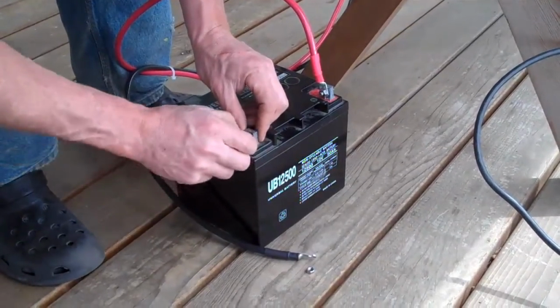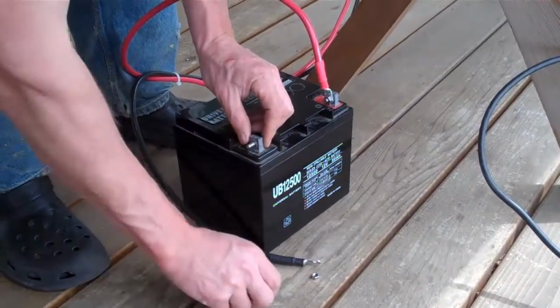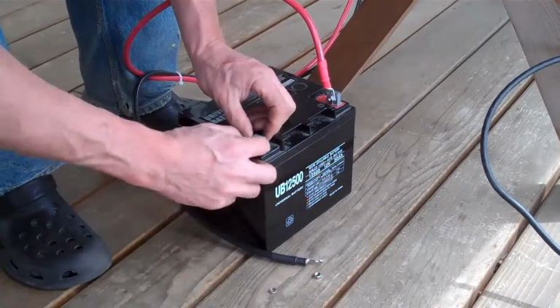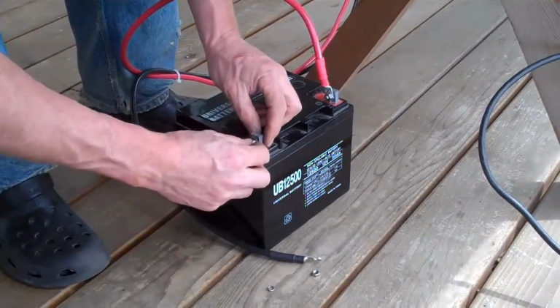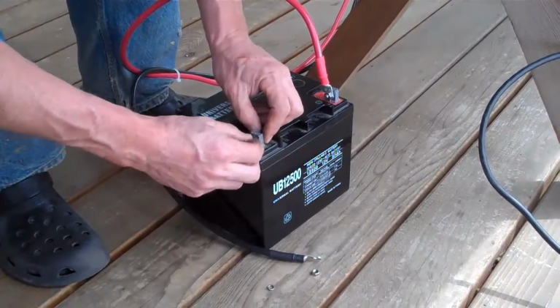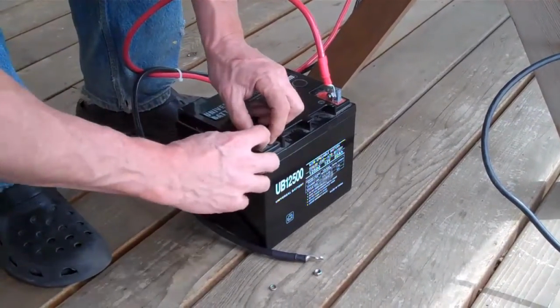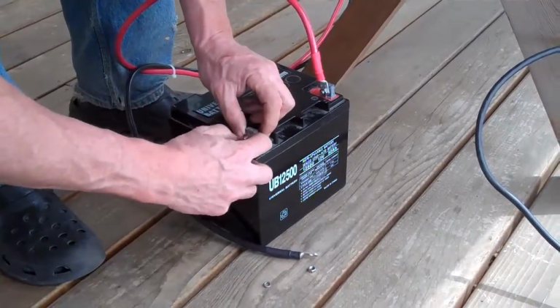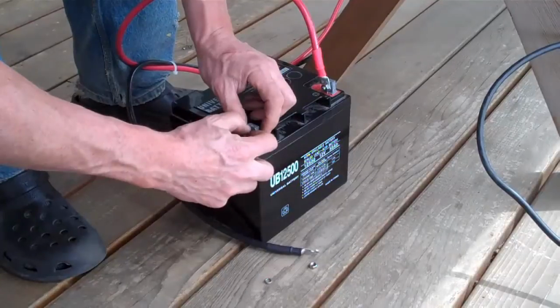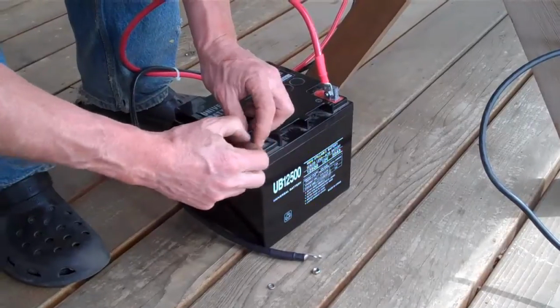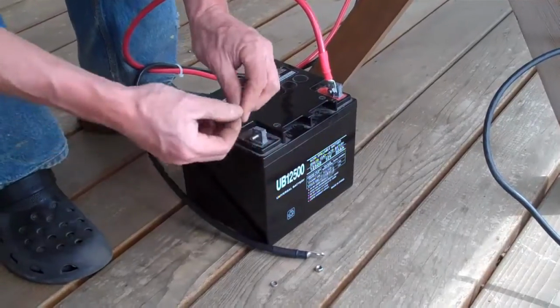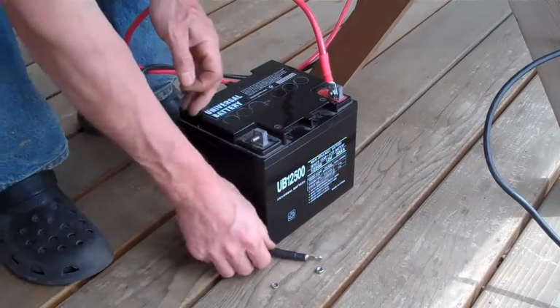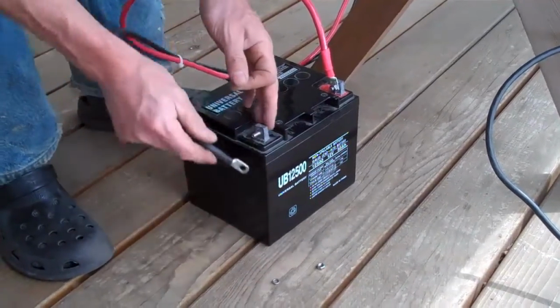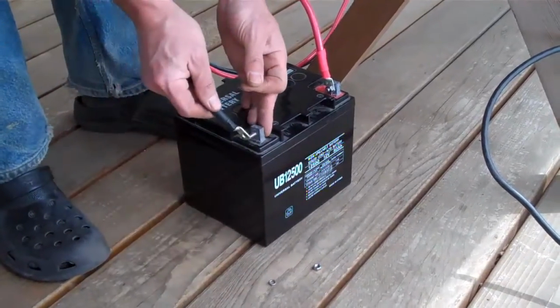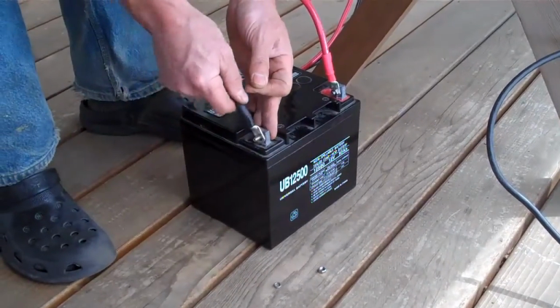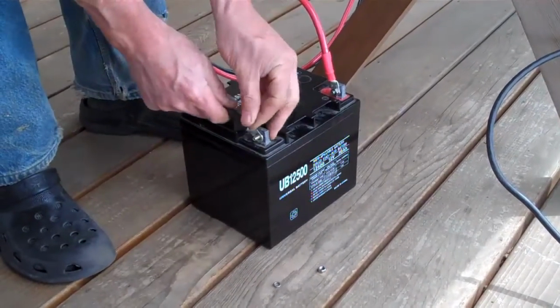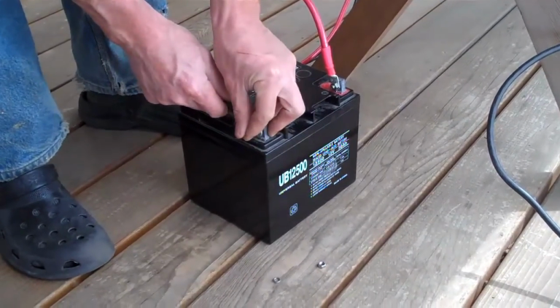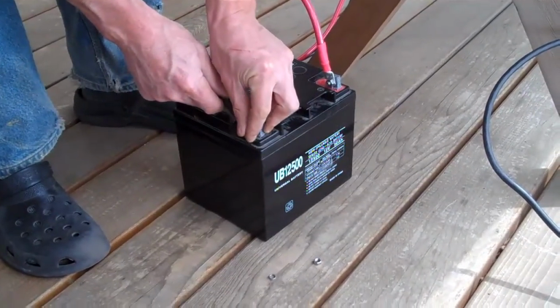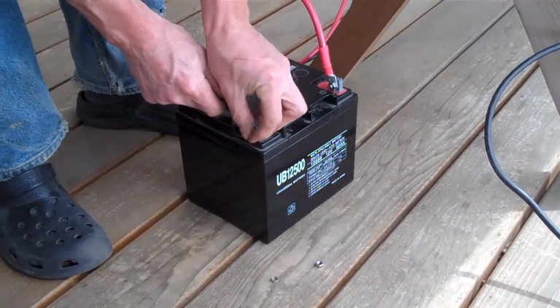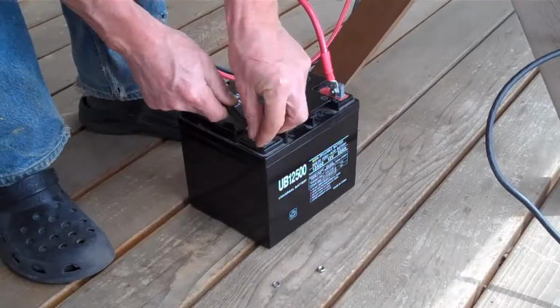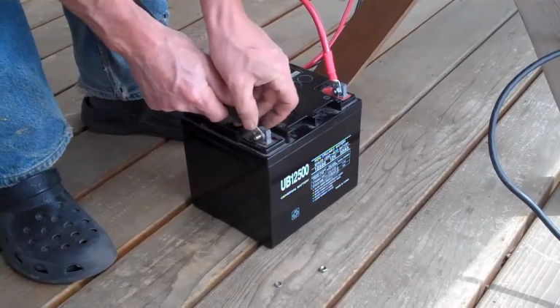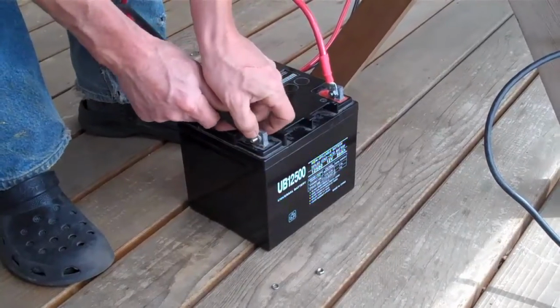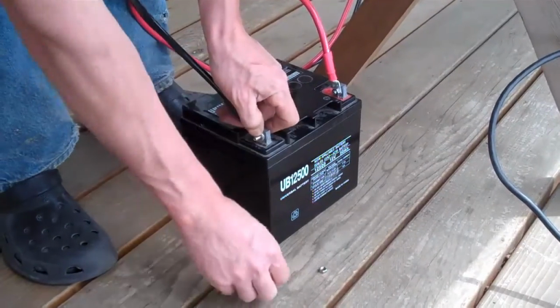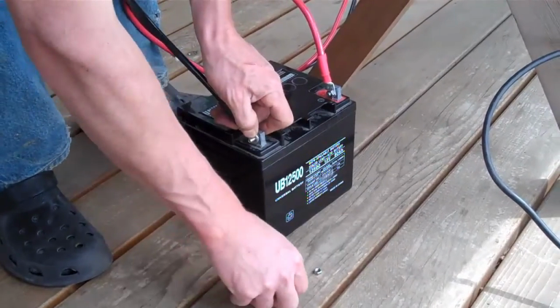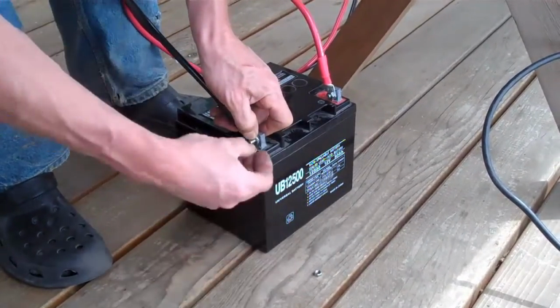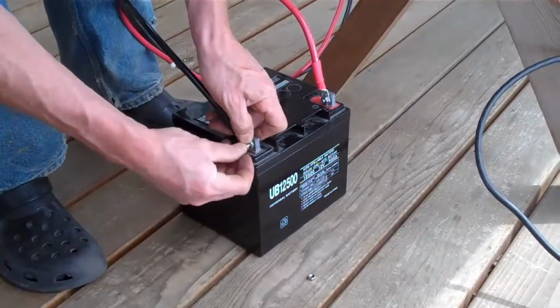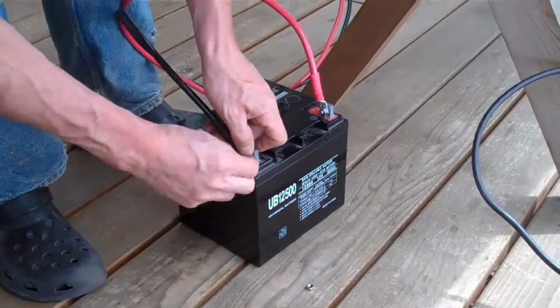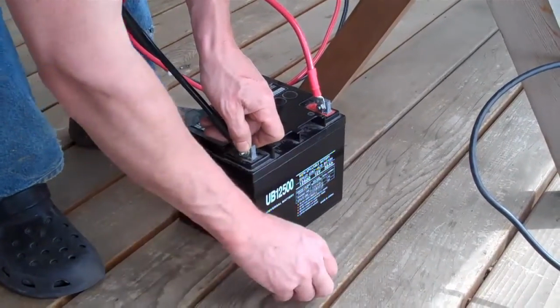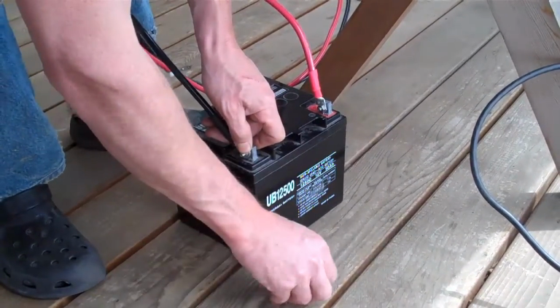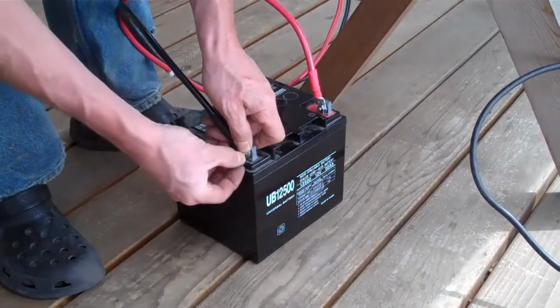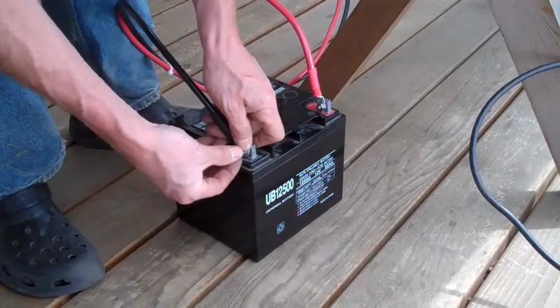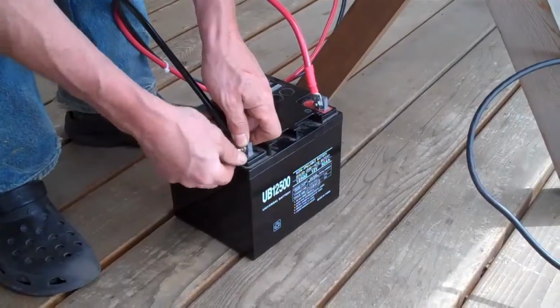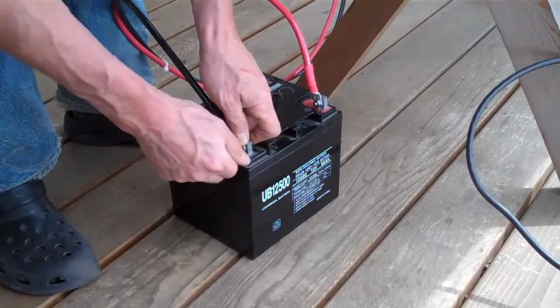Try not to drop anything through the deck. There we go — battery's connected.